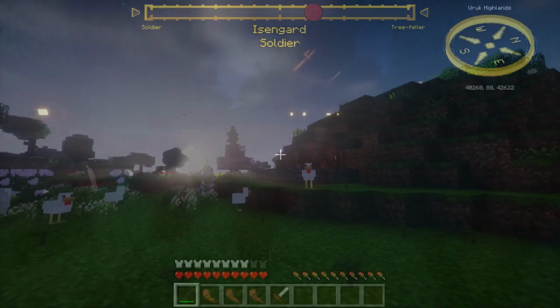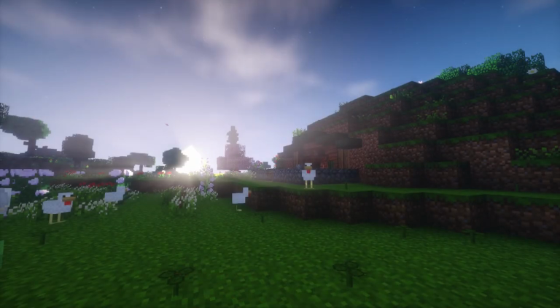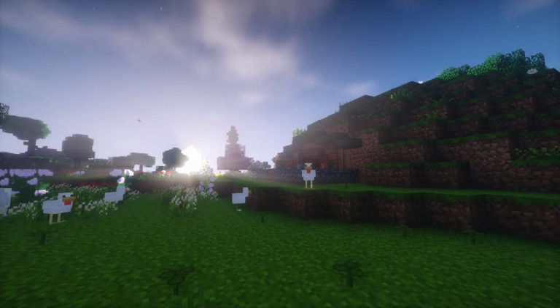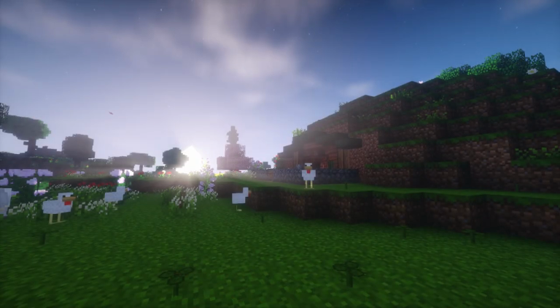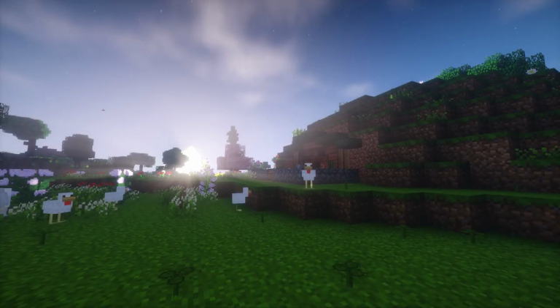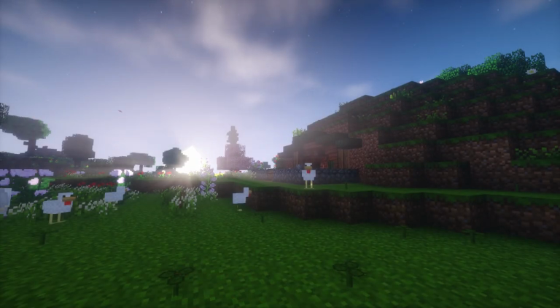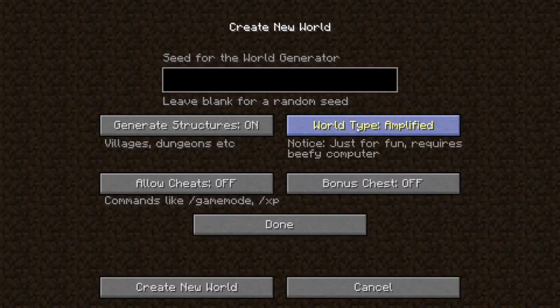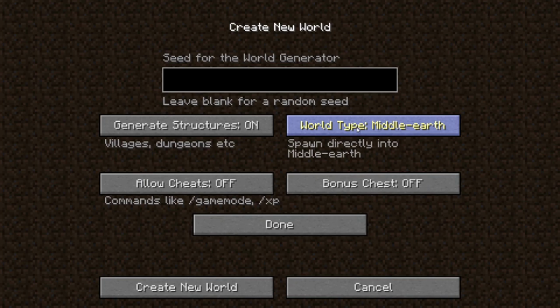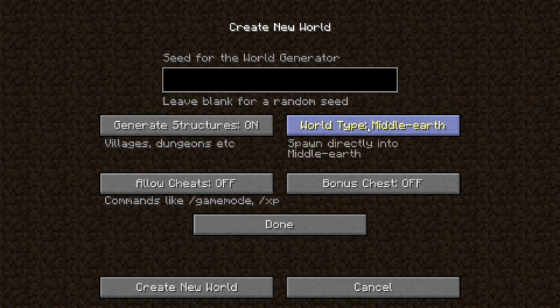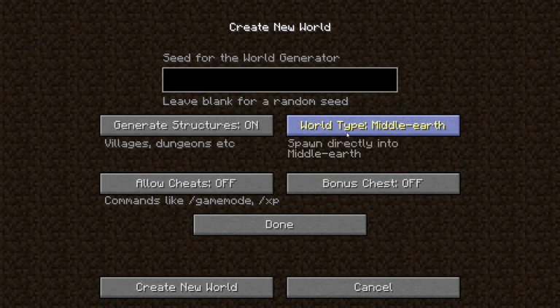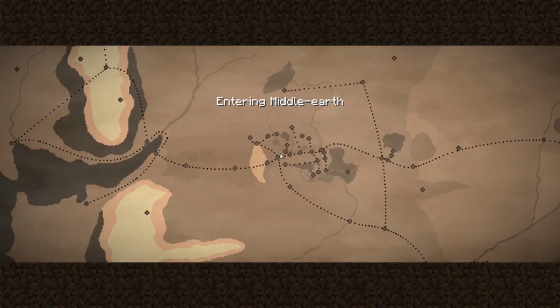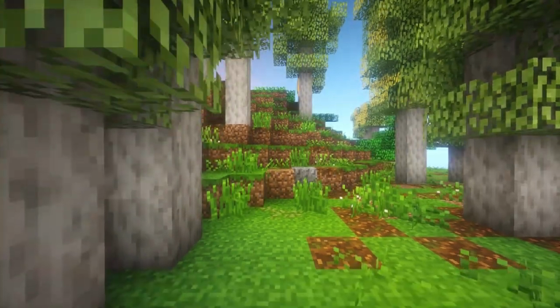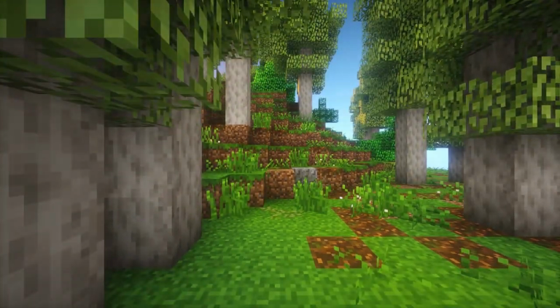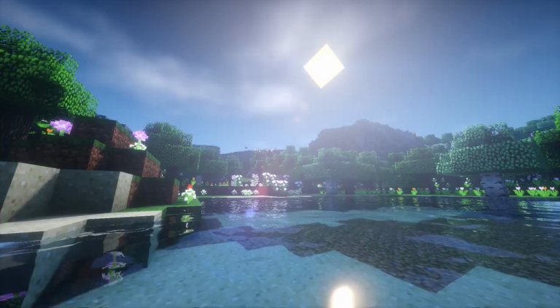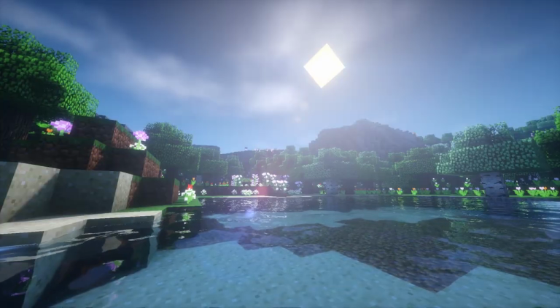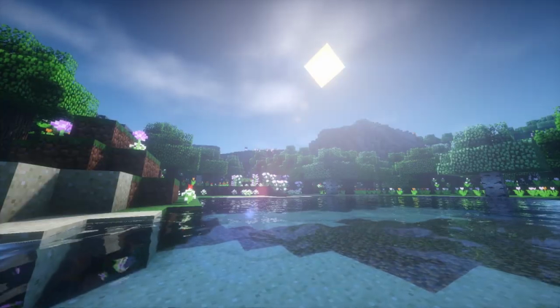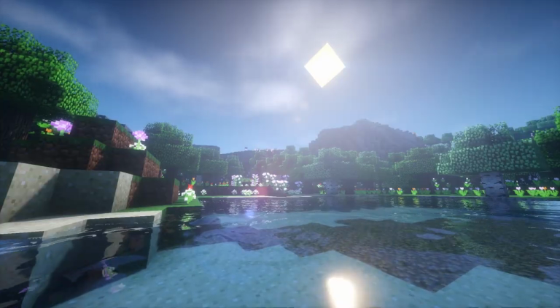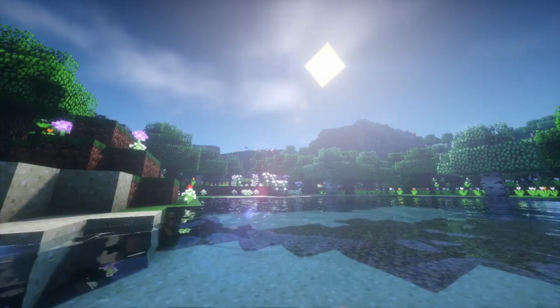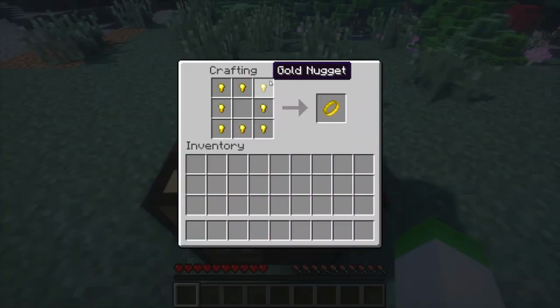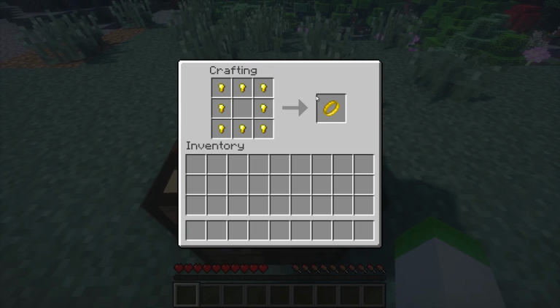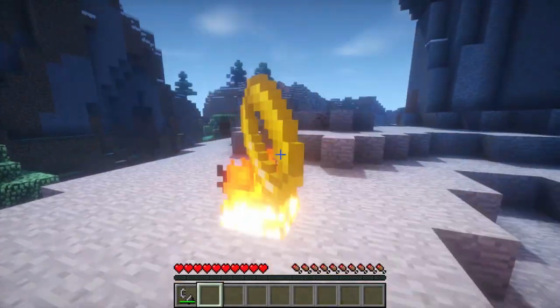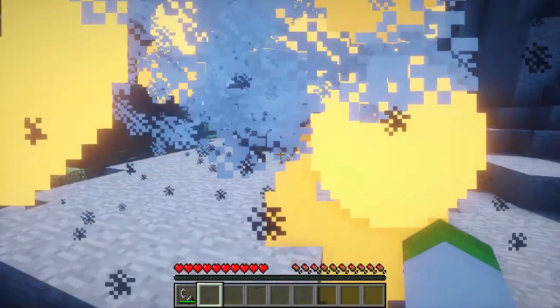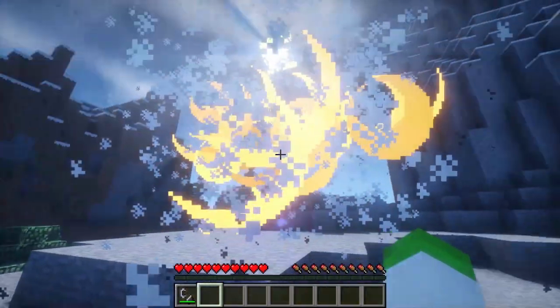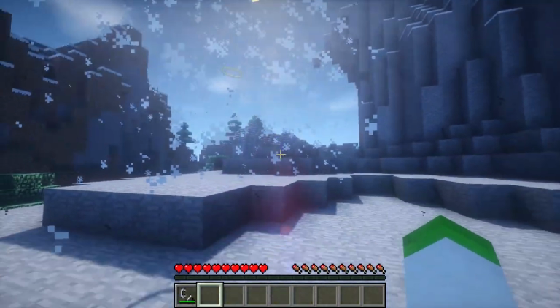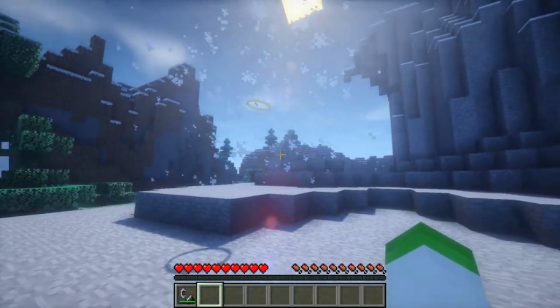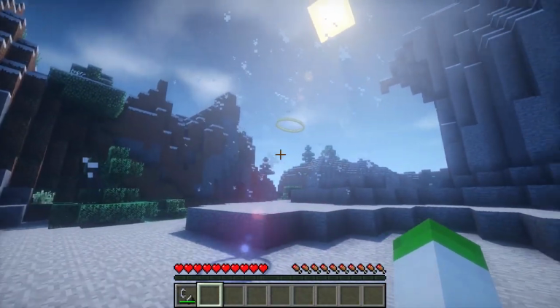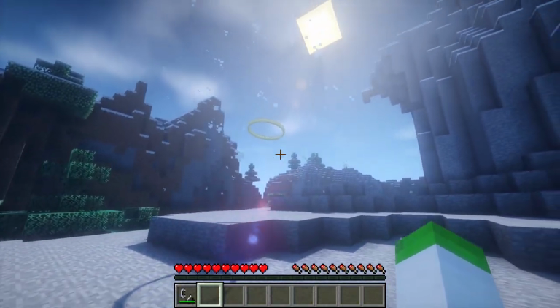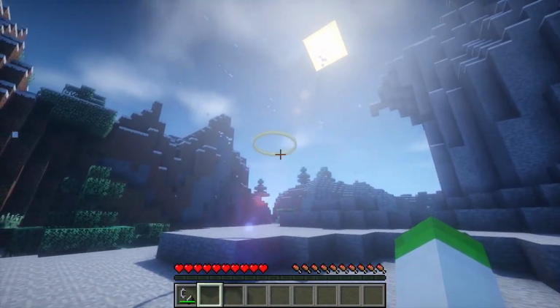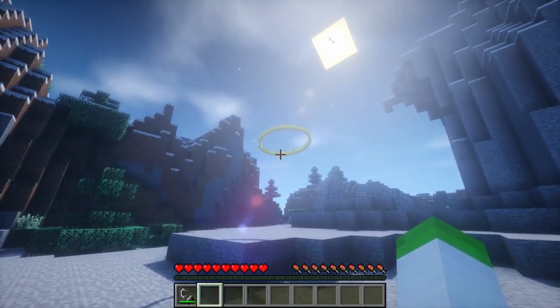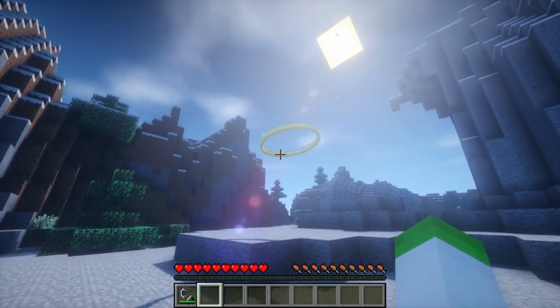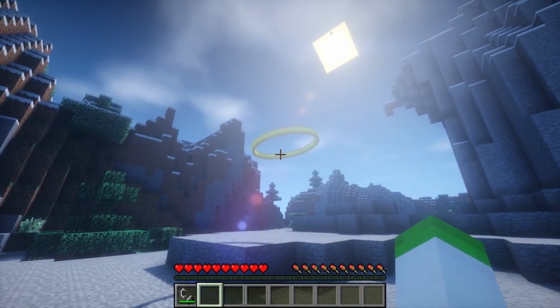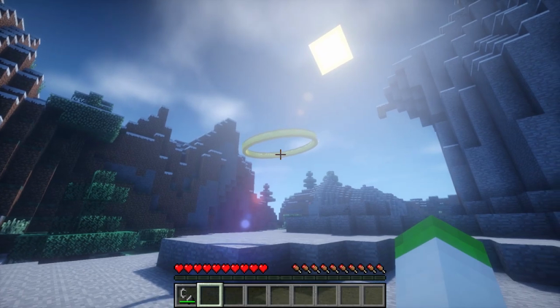Getting to Middle-earth can be done in two ways: either set the world type to Middle-earth to jump straight in, or if you want to go in through the overworld, craft a golden ring and cast it into the fire, for it is only then that a giant portal will allow you passage into Middle-earth.